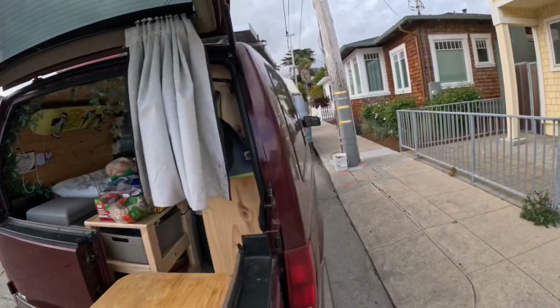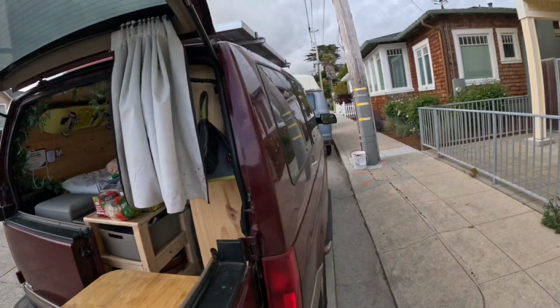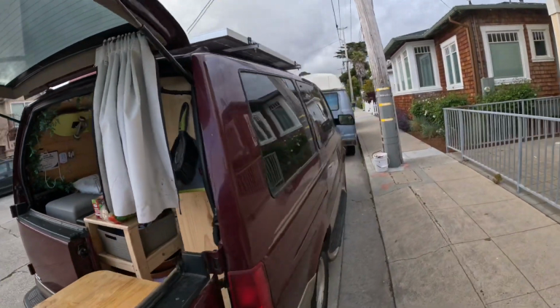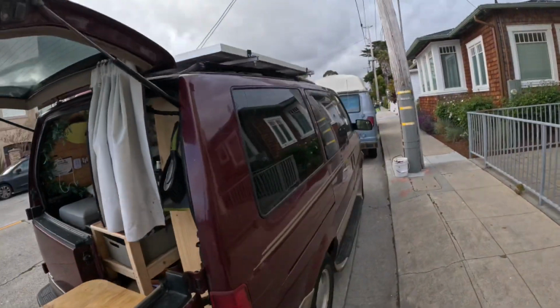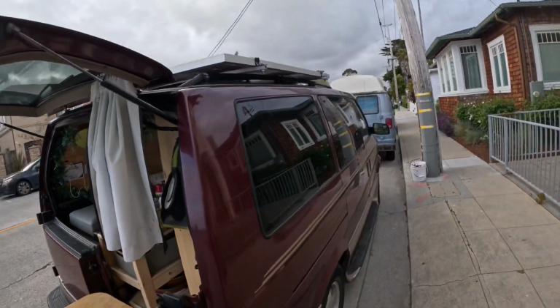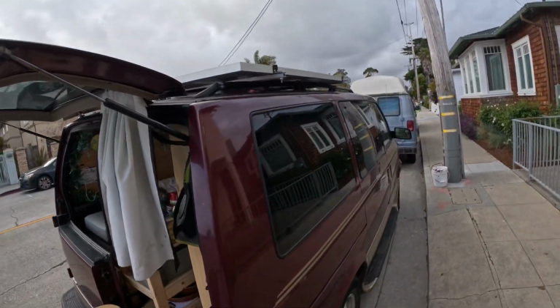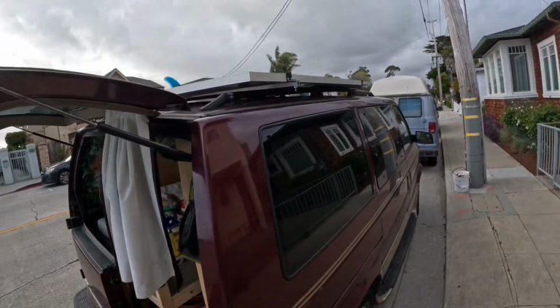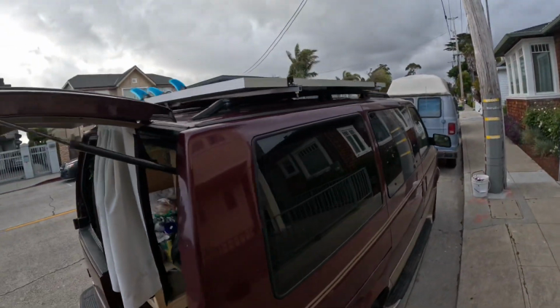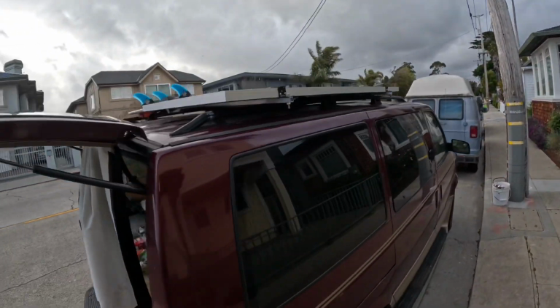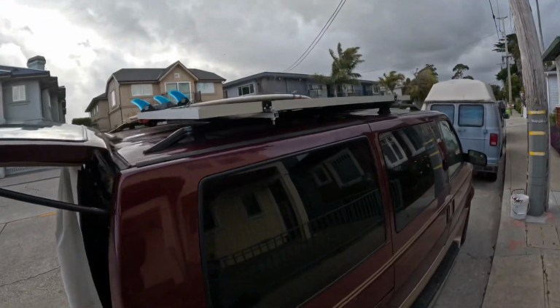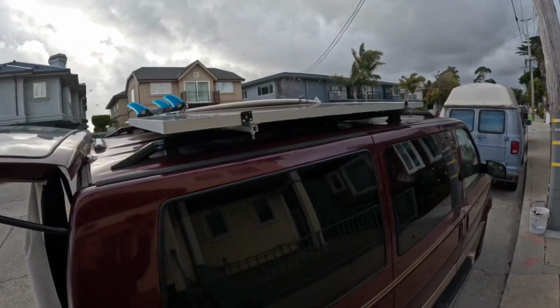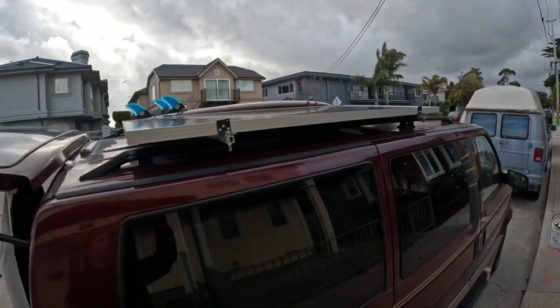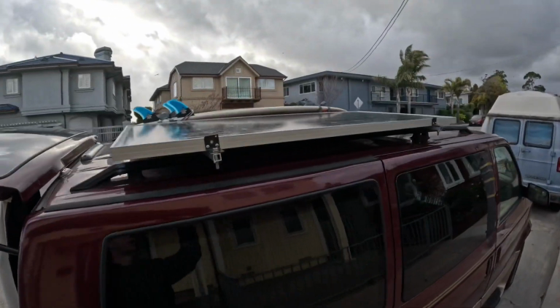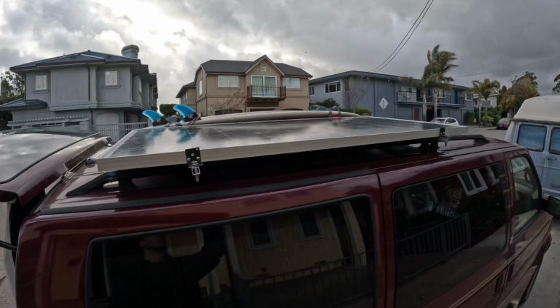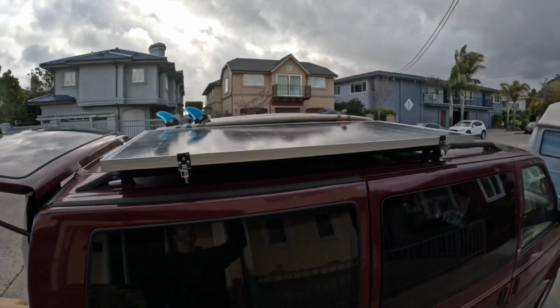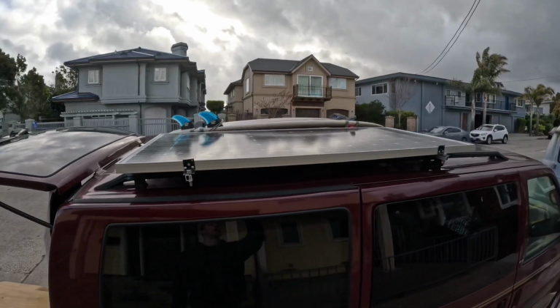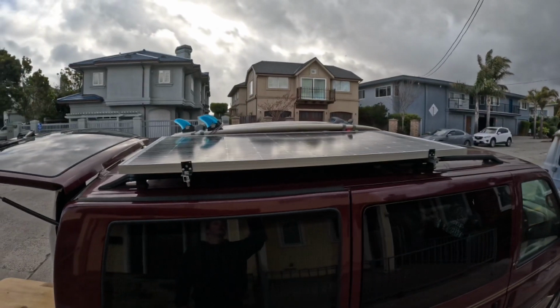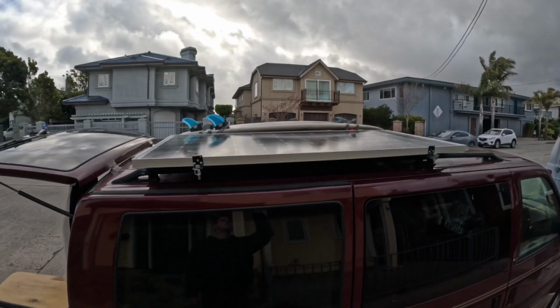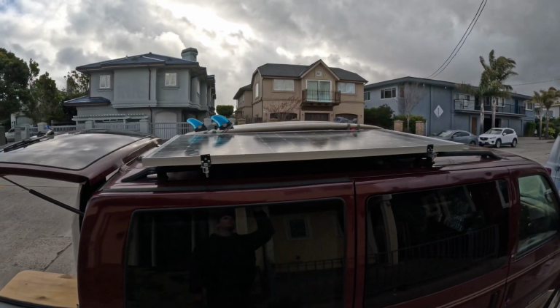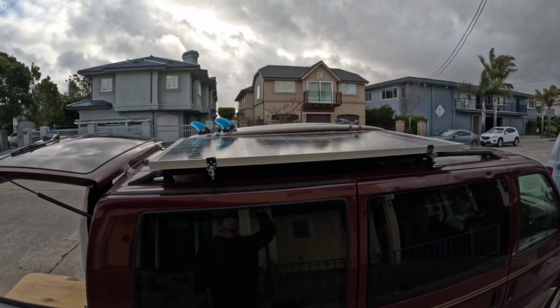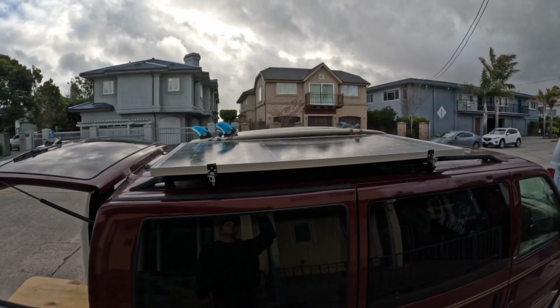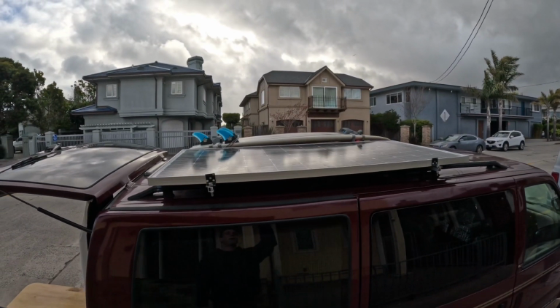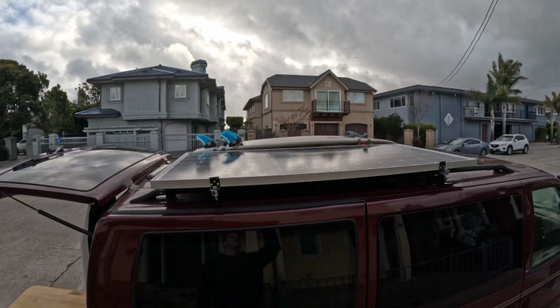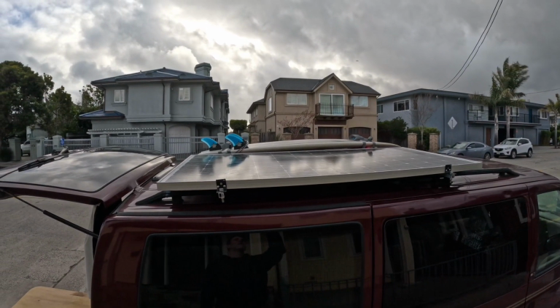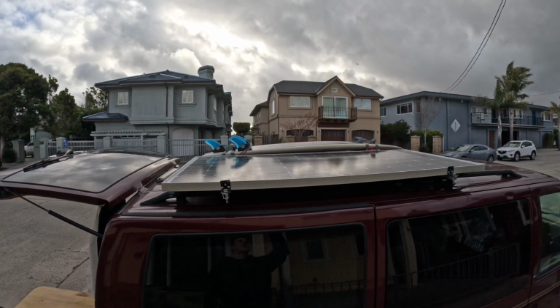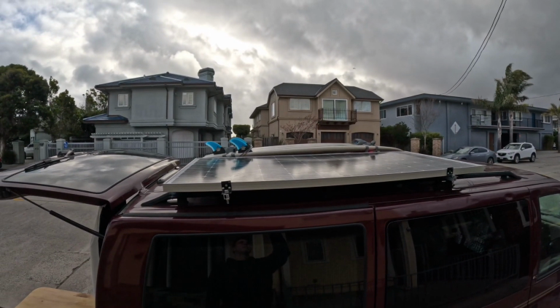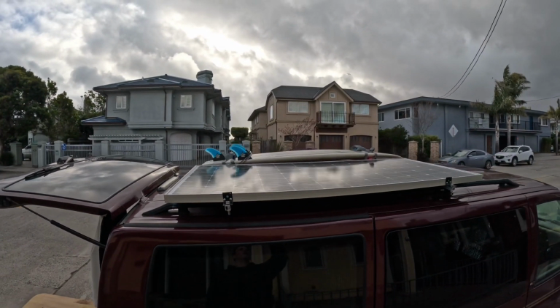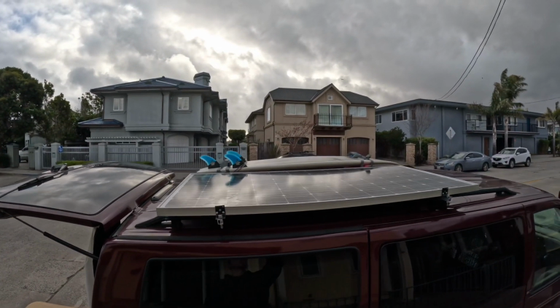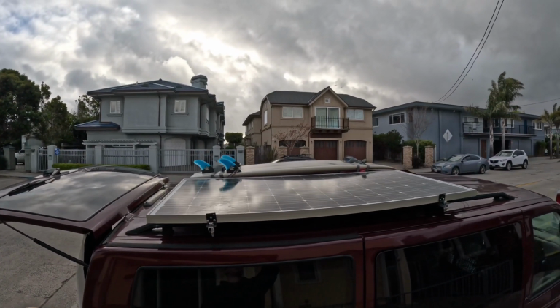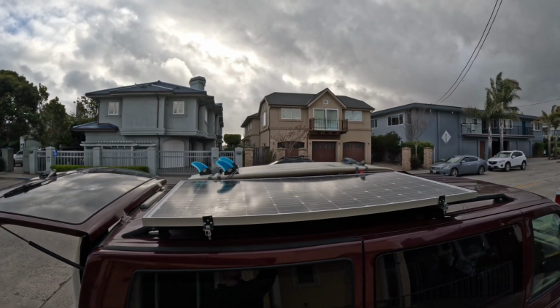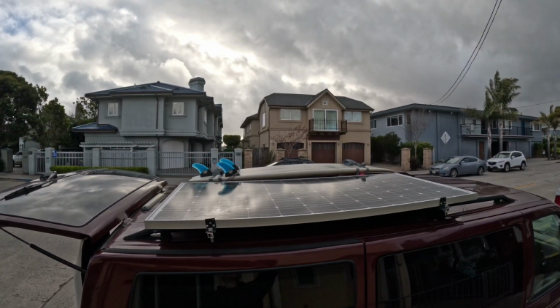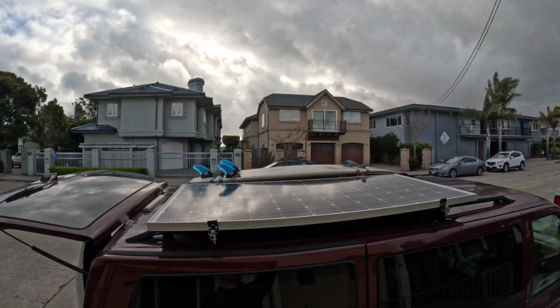And last but not least is the solar panel setup. I've just got a 200-watt single panel, and enough room to fit the surfboards on there as well.